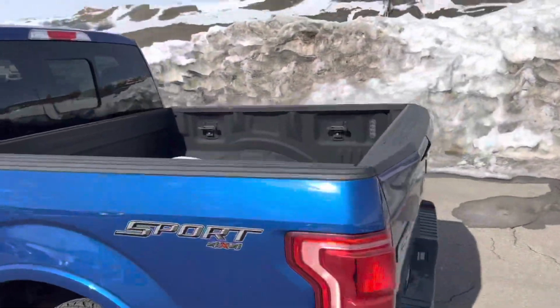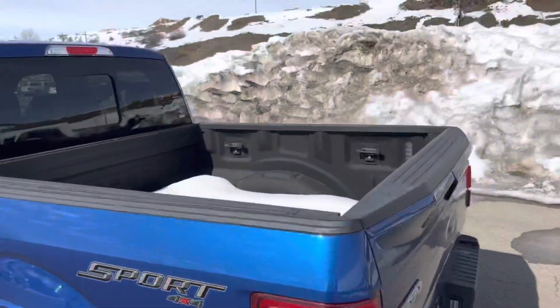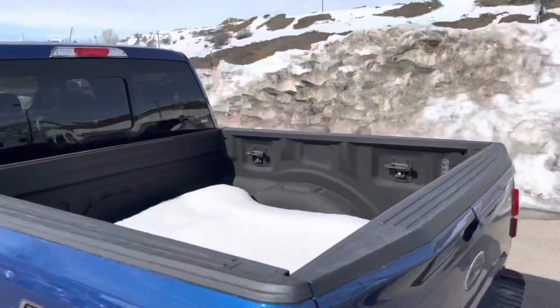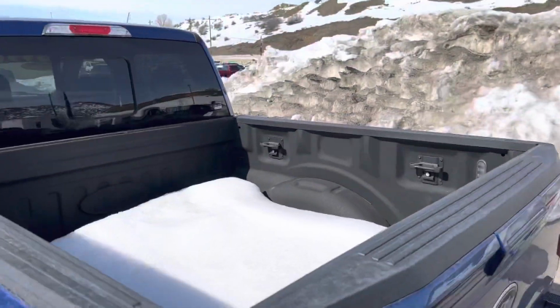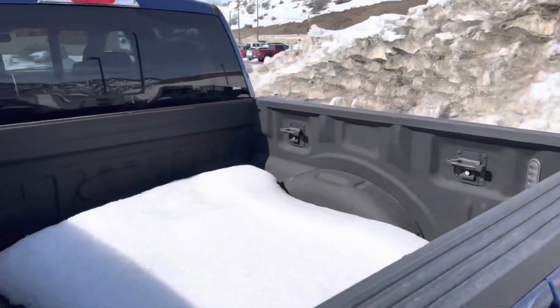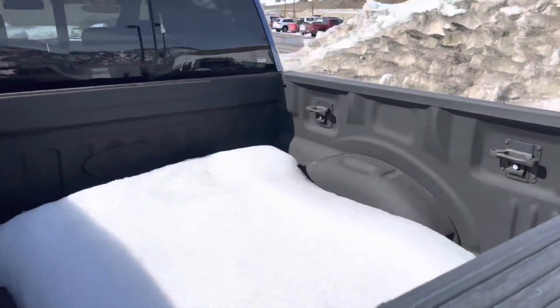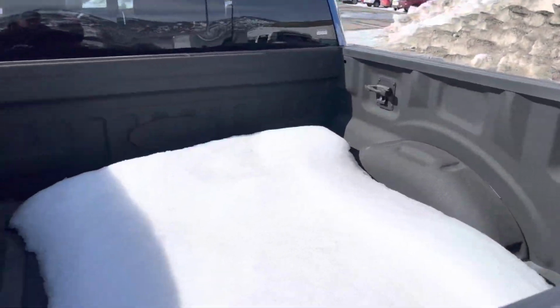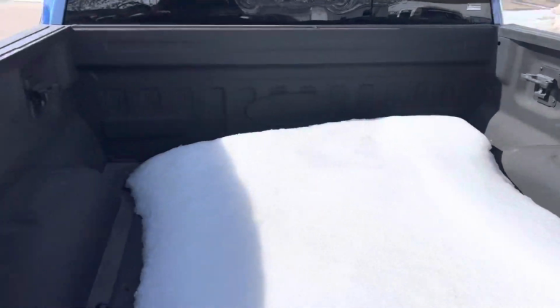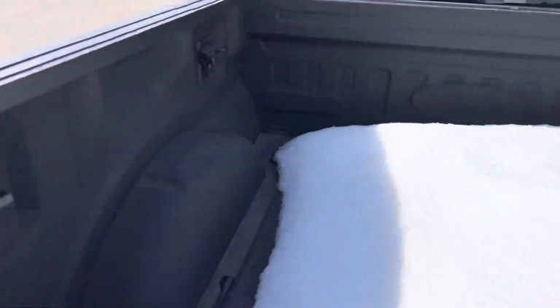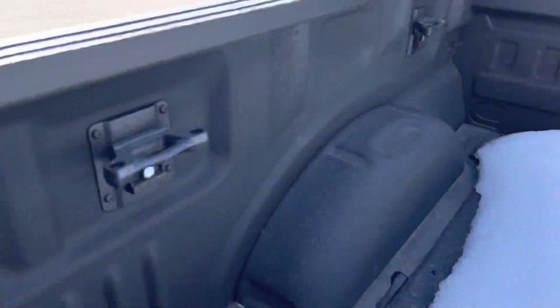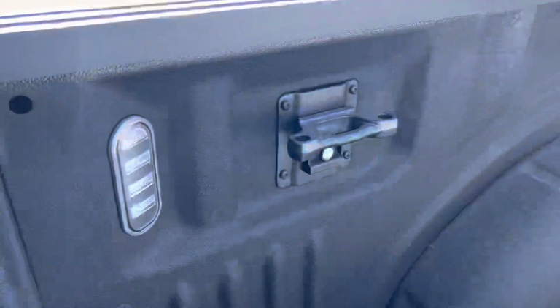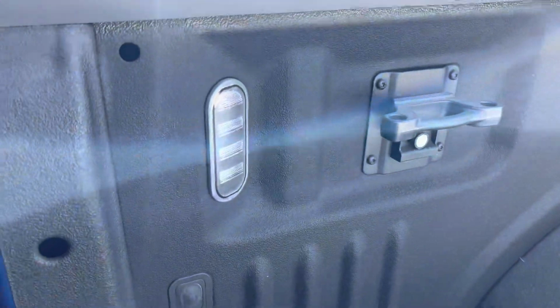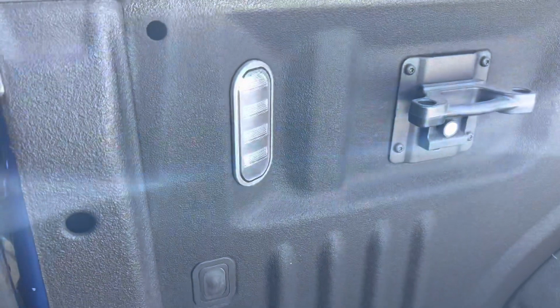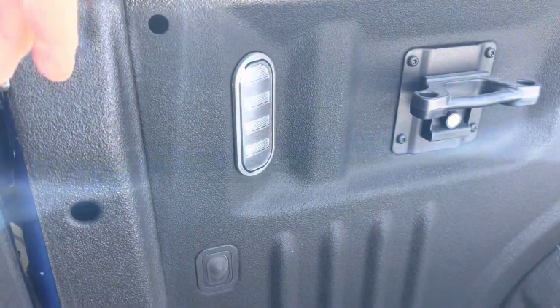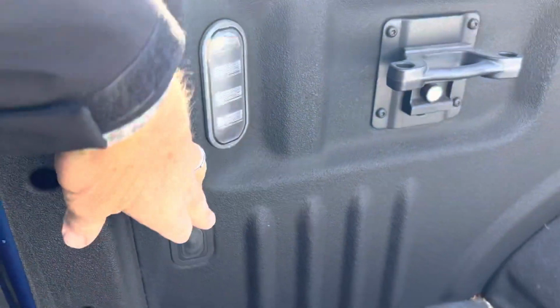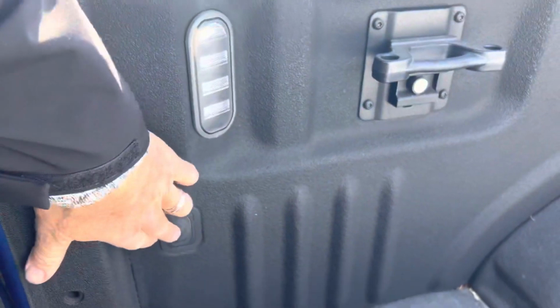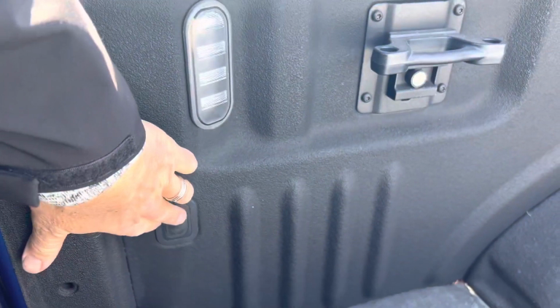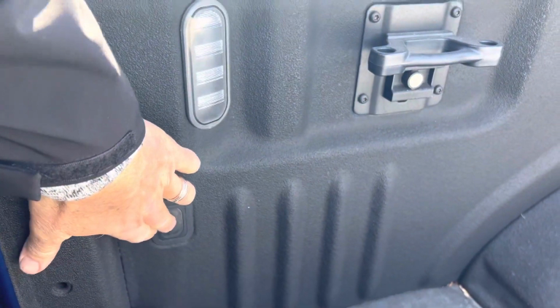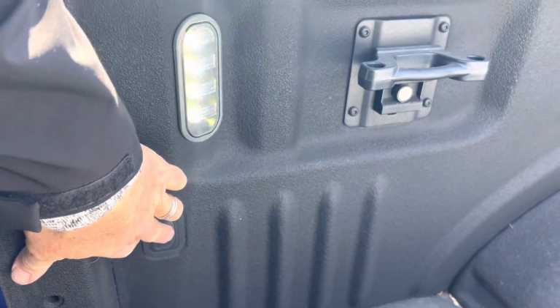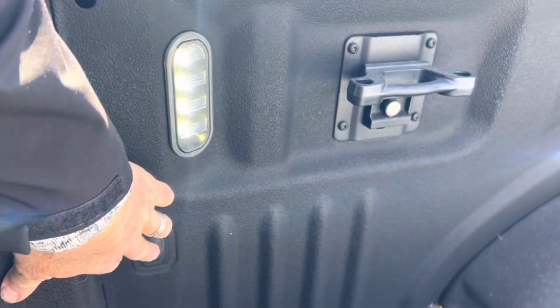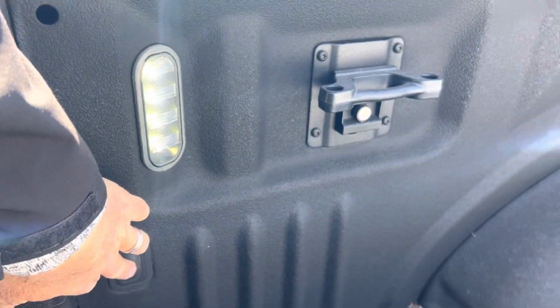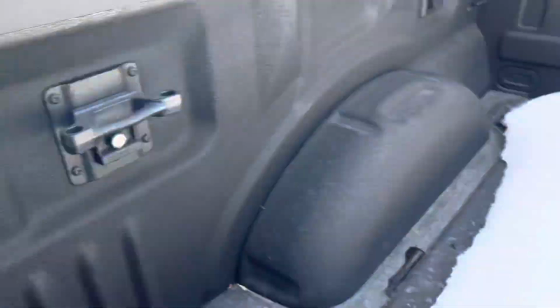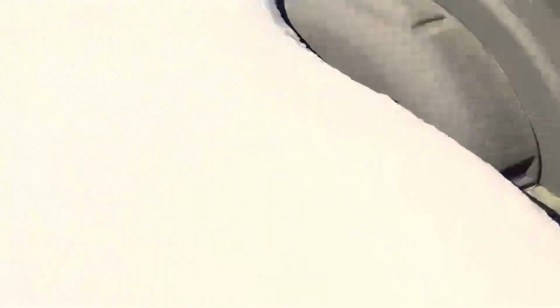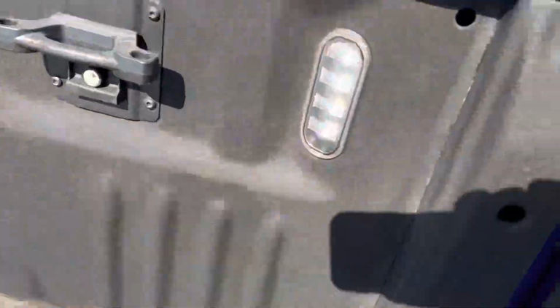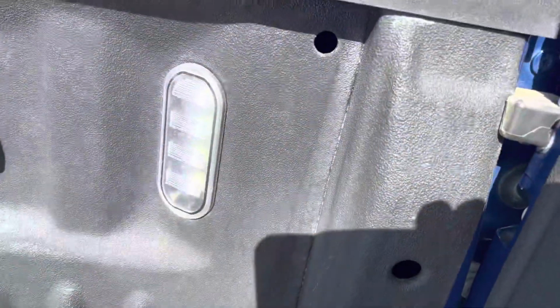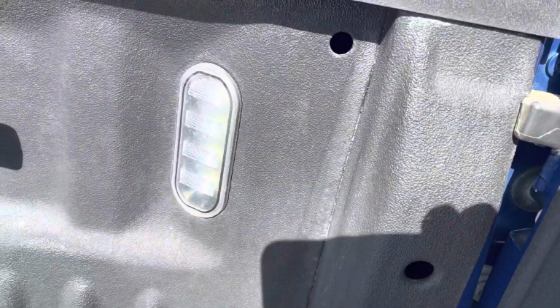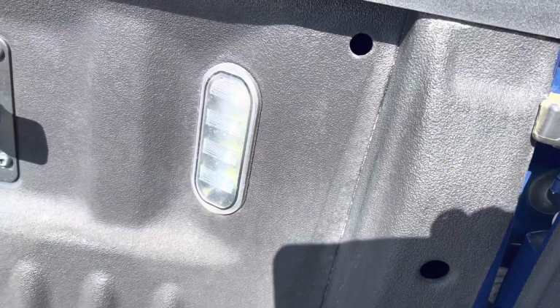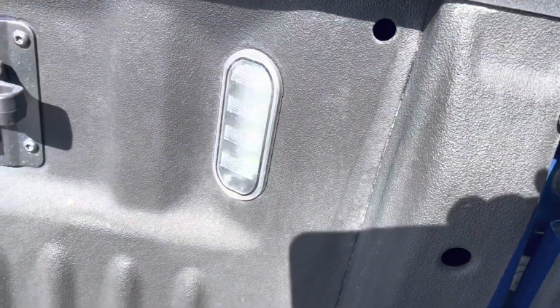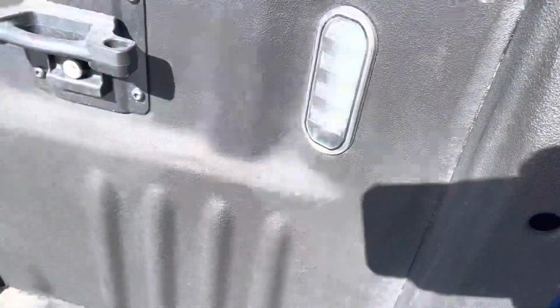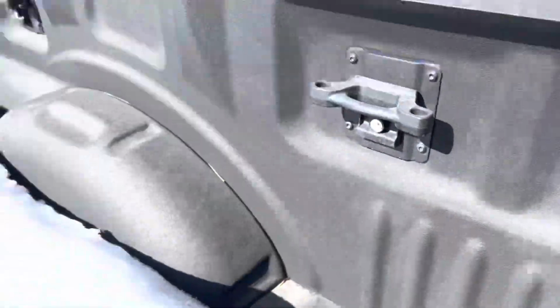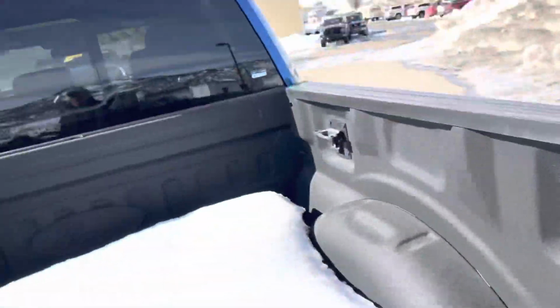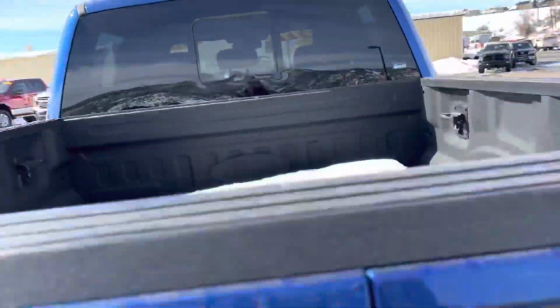This one's already got a sprayed-in bed liner, already included, and you do get the LED bed lamps as well — those are on both sides of the vehicle.